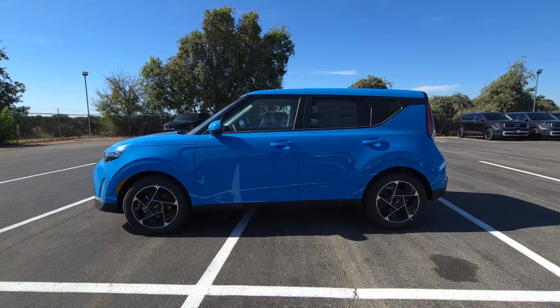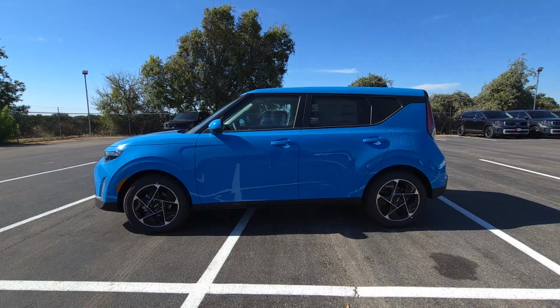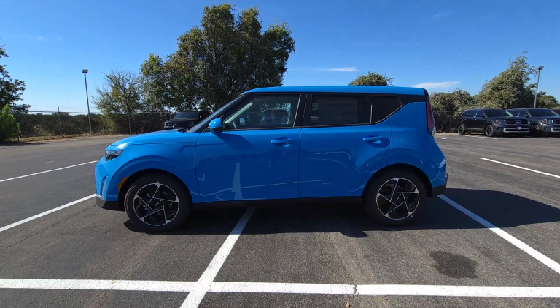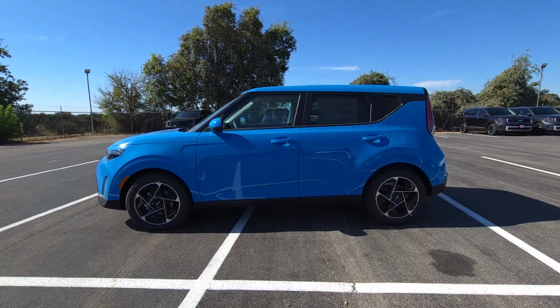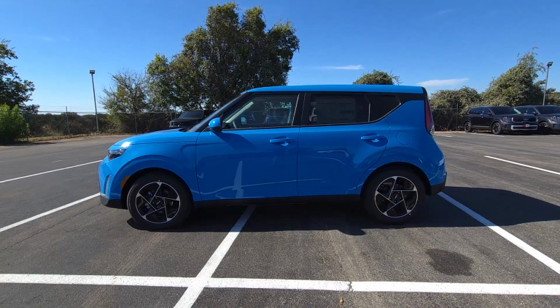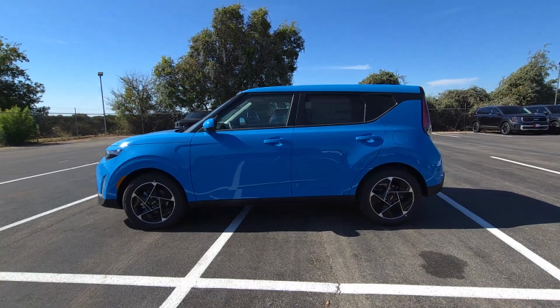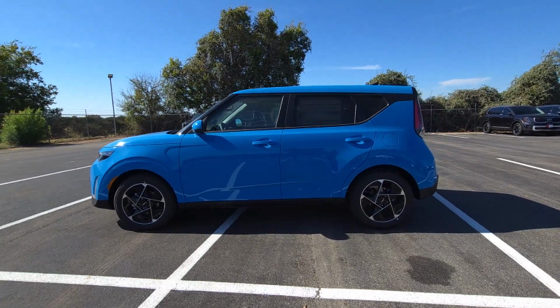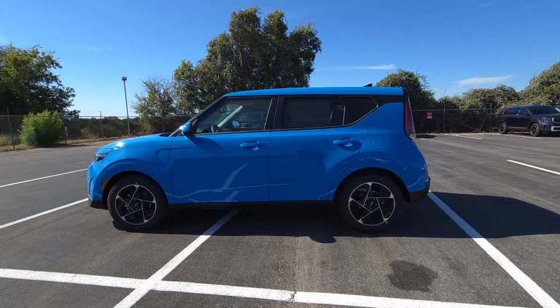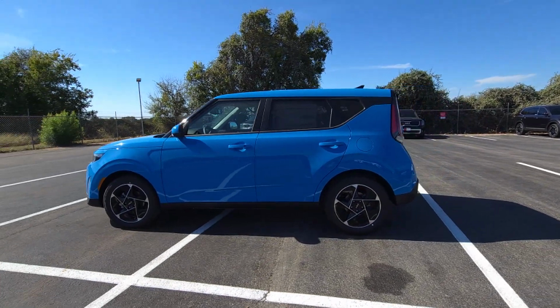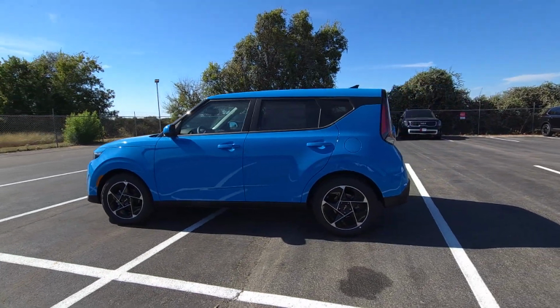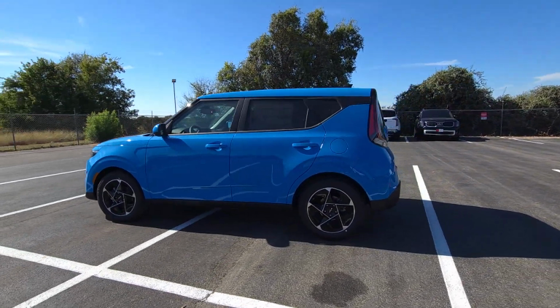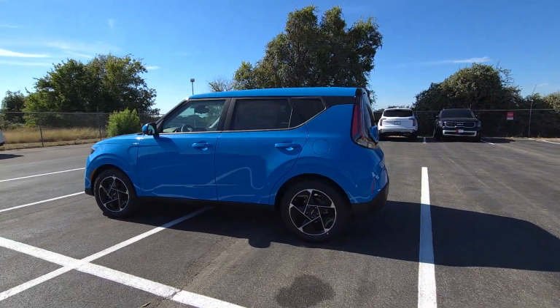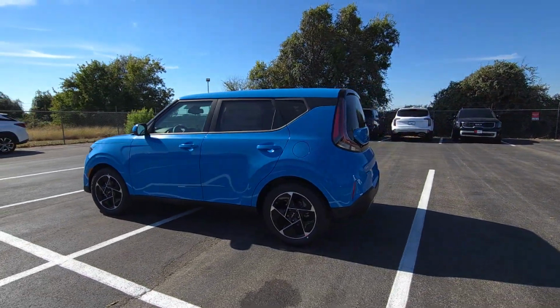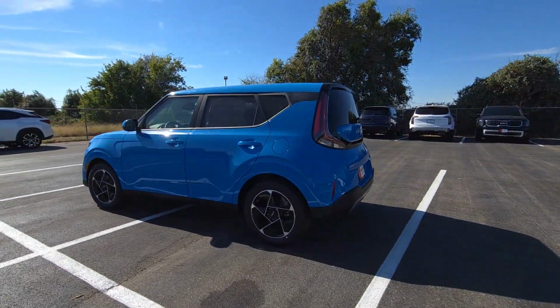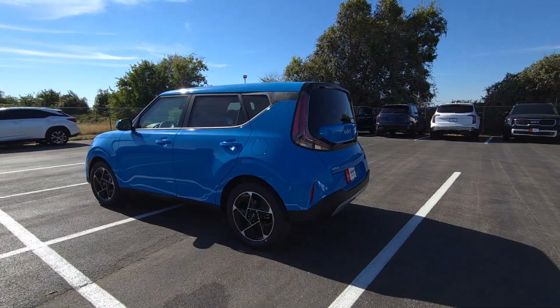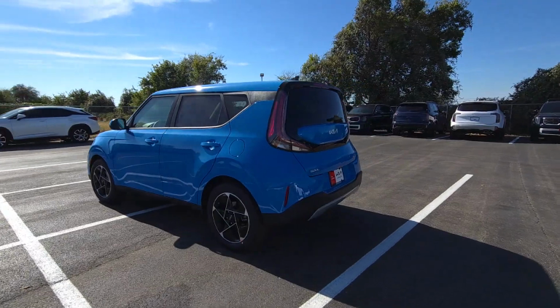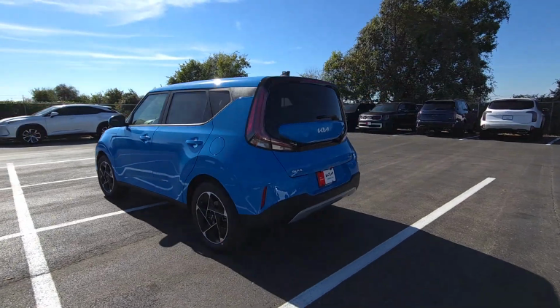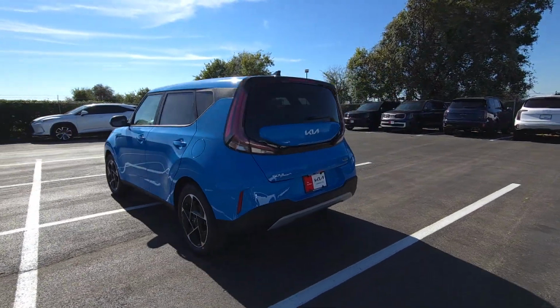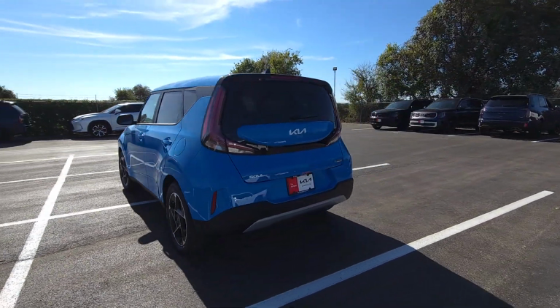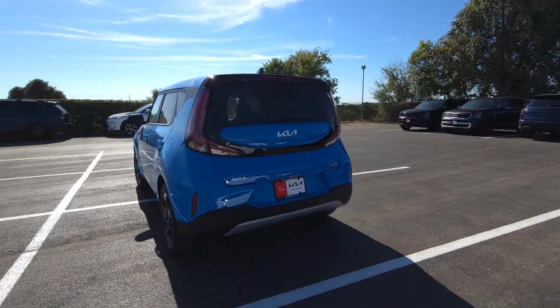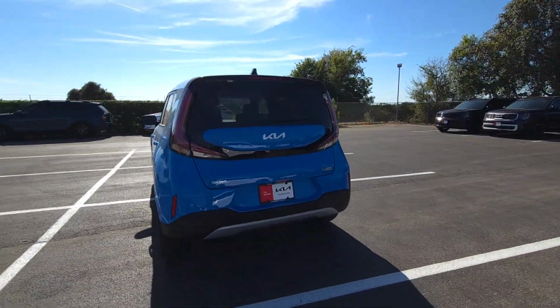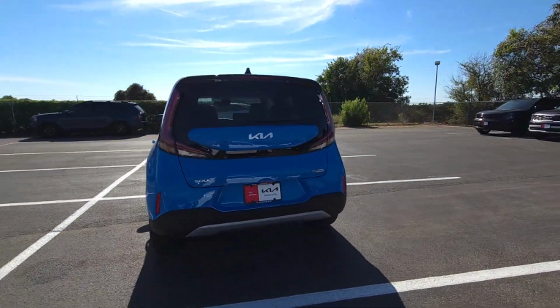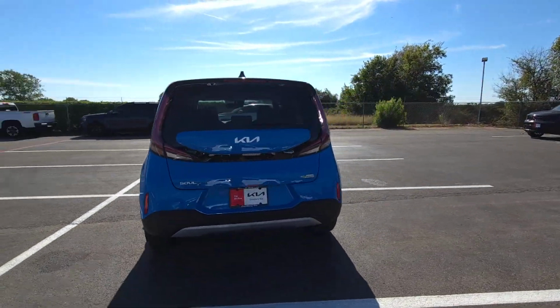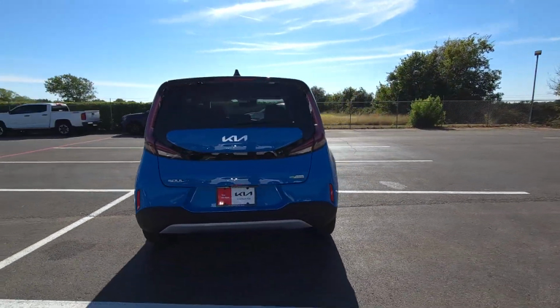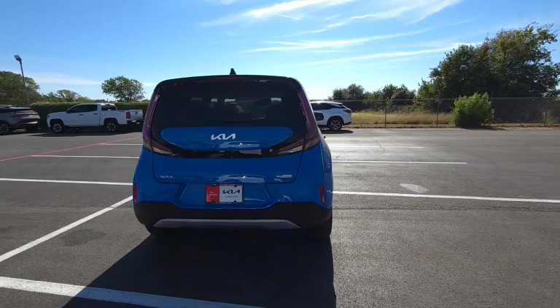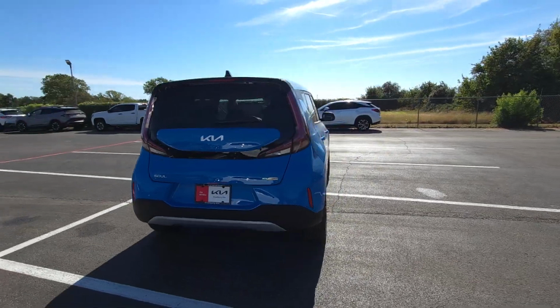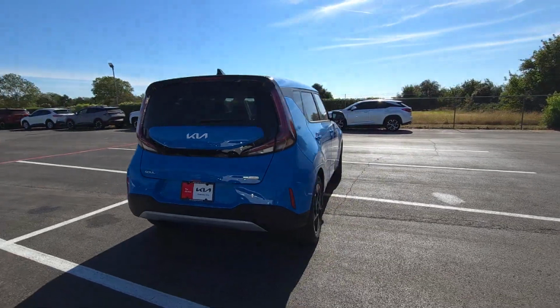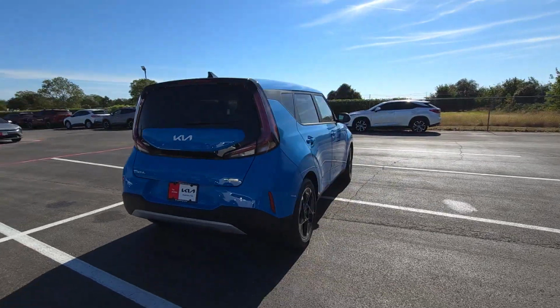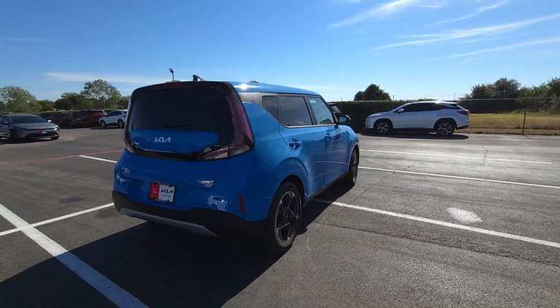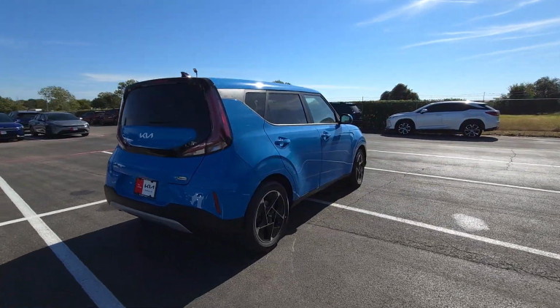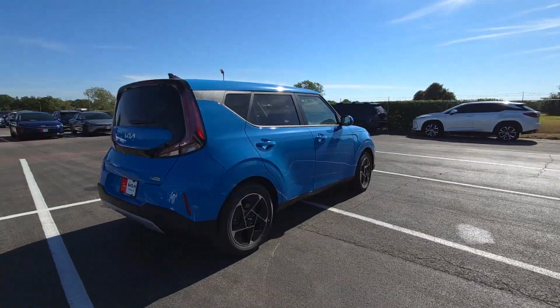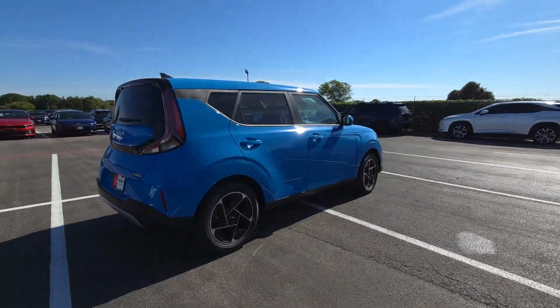Take a moment to check out the 2025 Kia Soul — a versatile subcompact crossover that's funky, affordable, and loaded with talent.